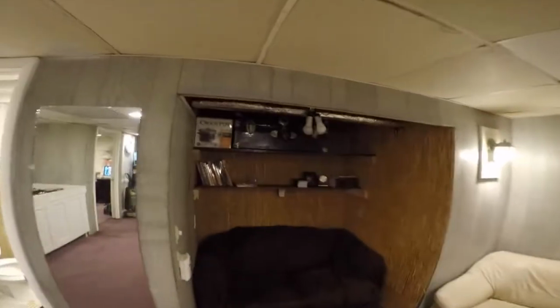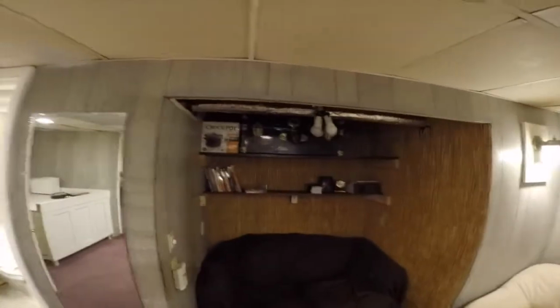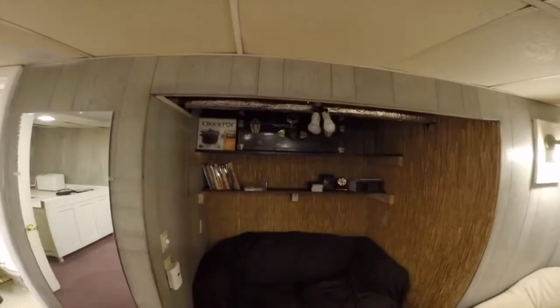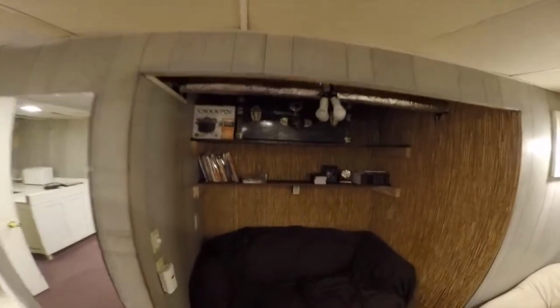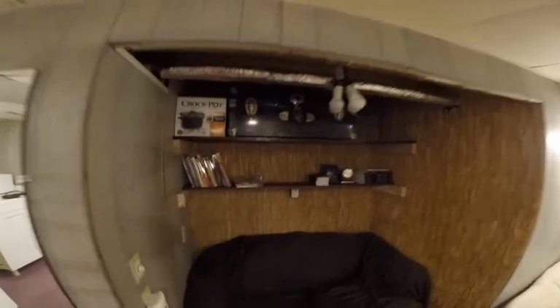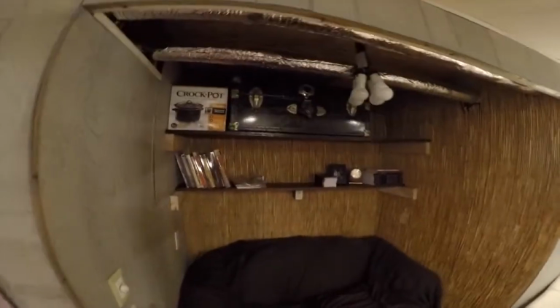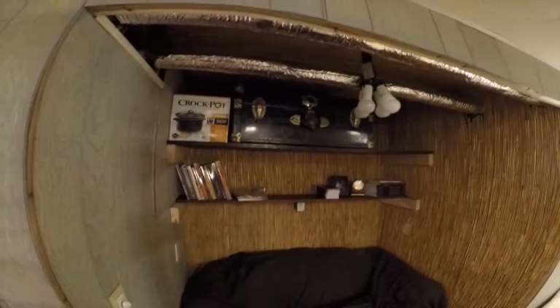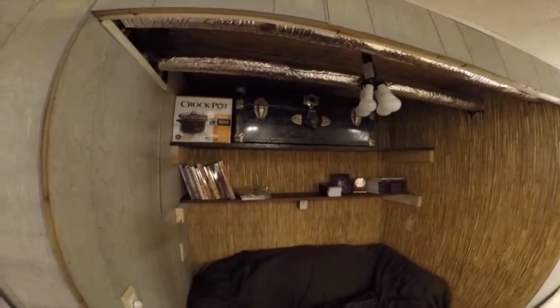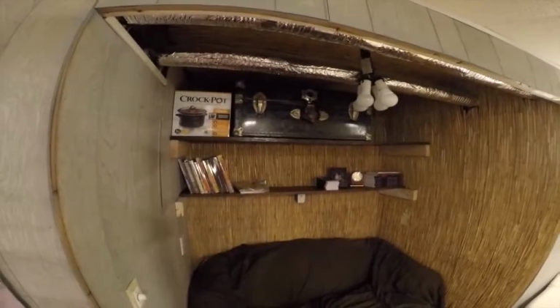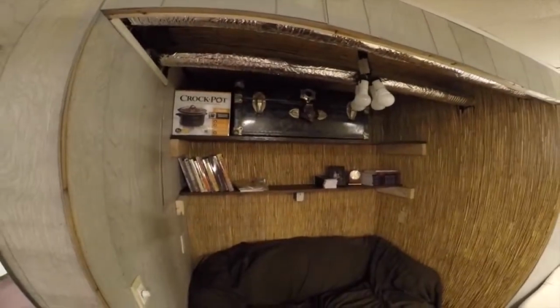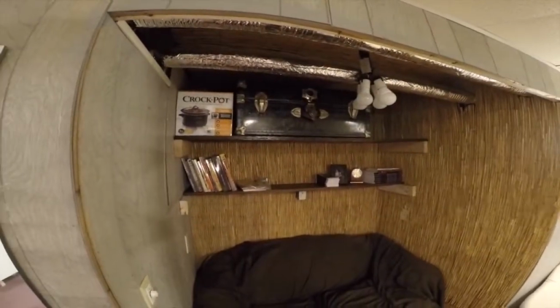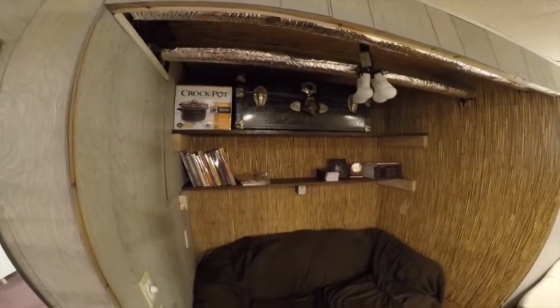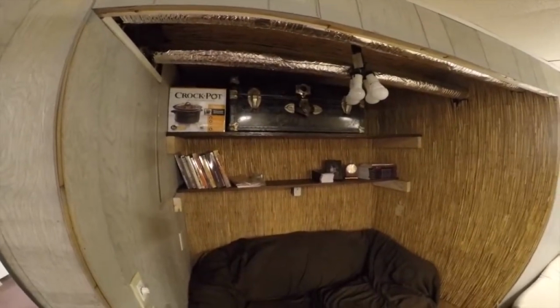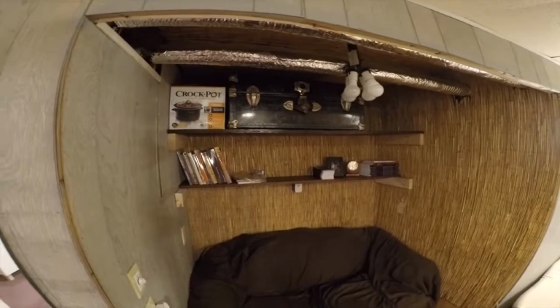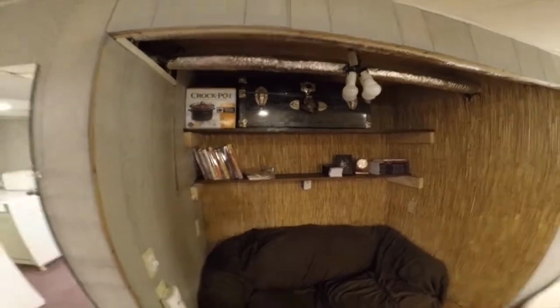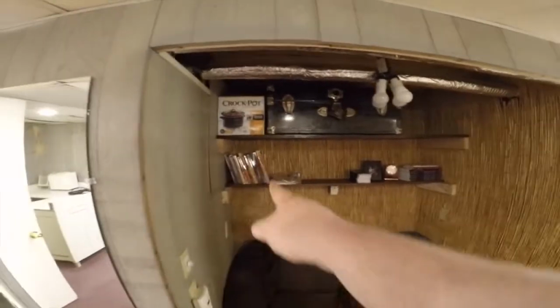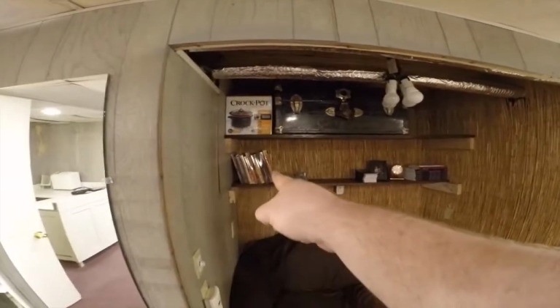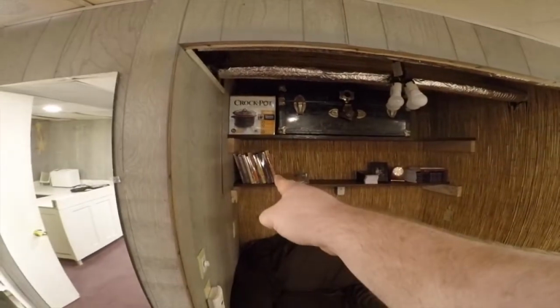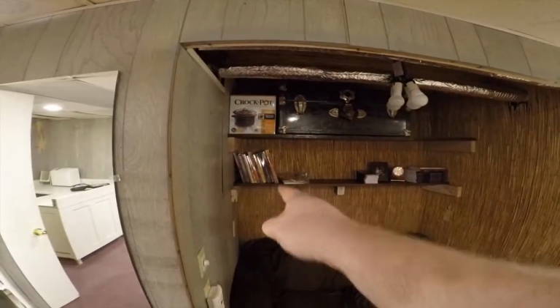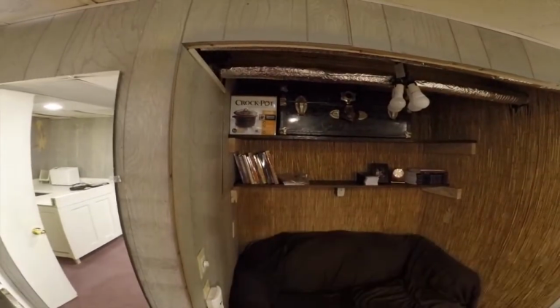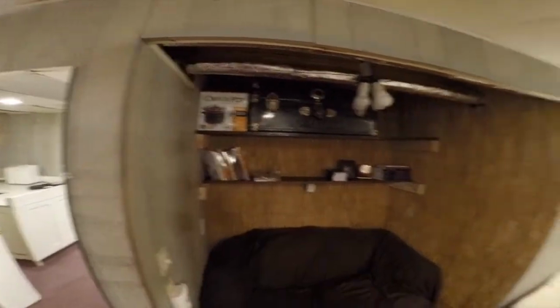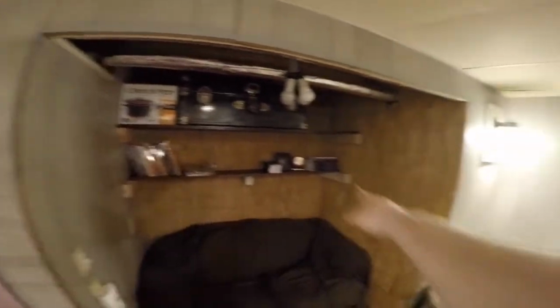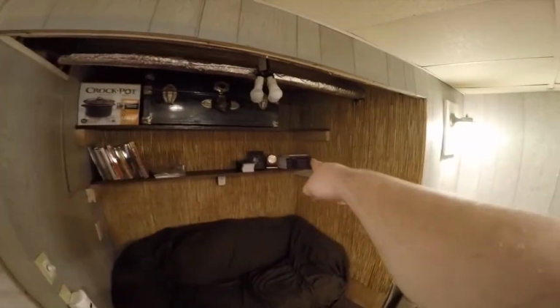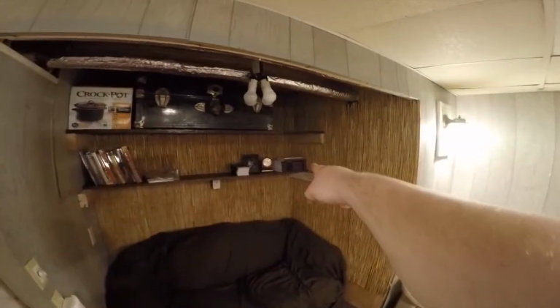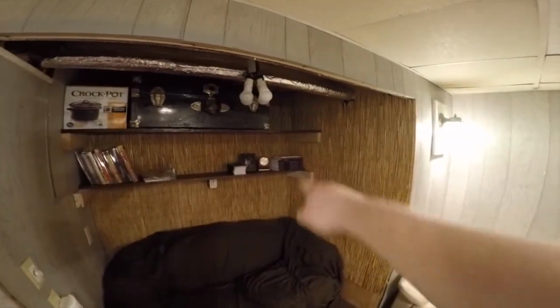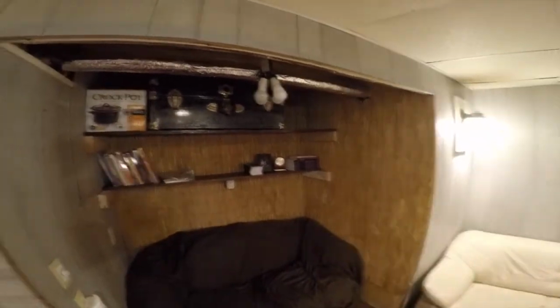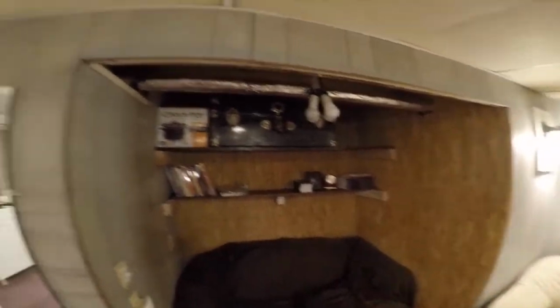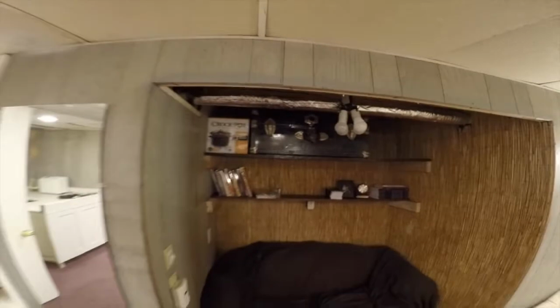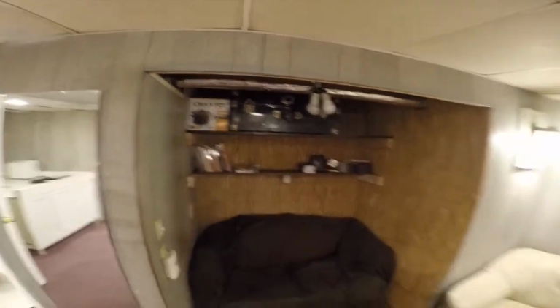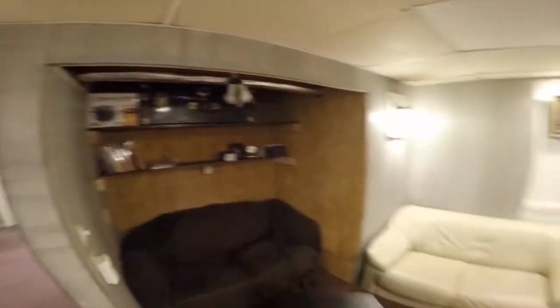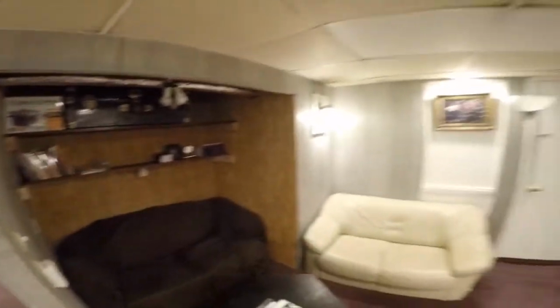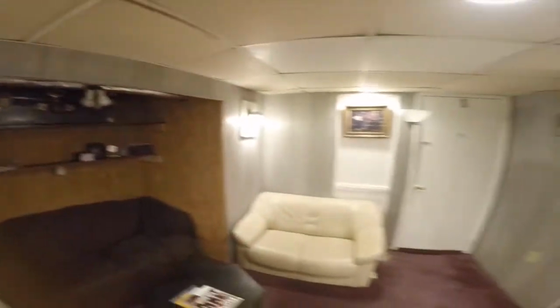Here's a new shelf I installed — I stained the wood and everything. Those are some of the books that Don wrote, those are some of the books that I wrote, and just some storage area.